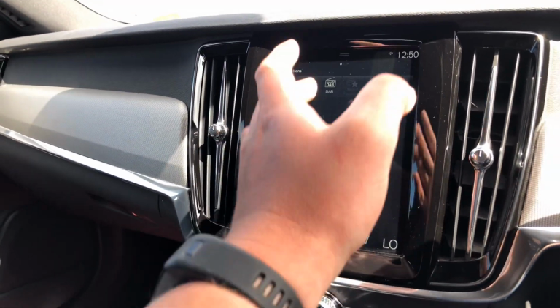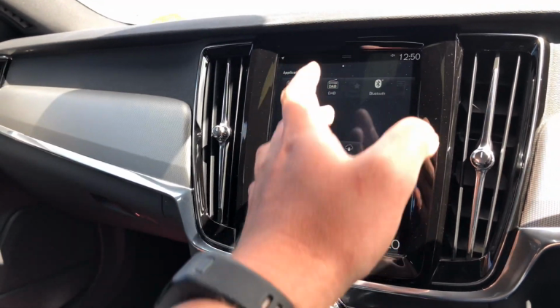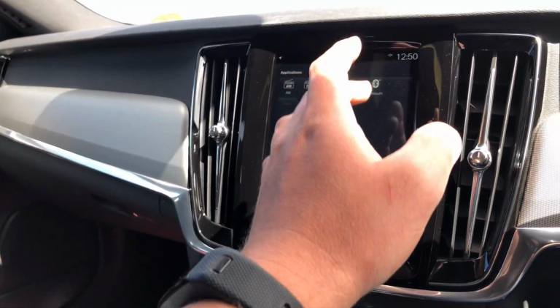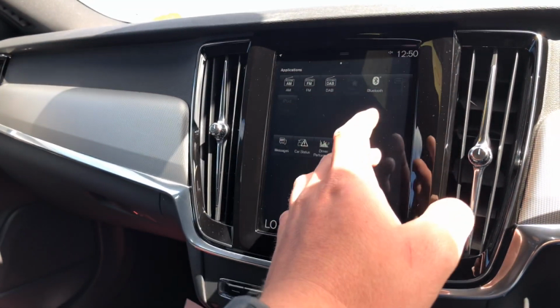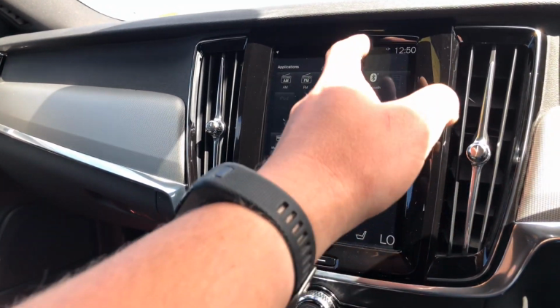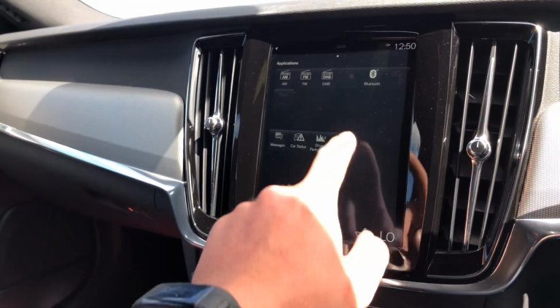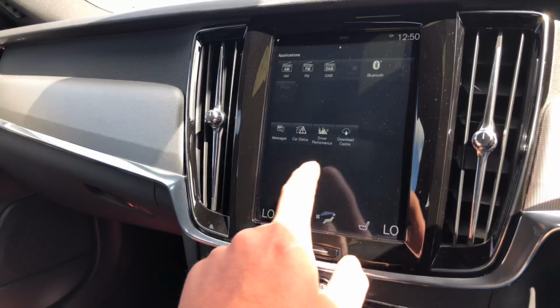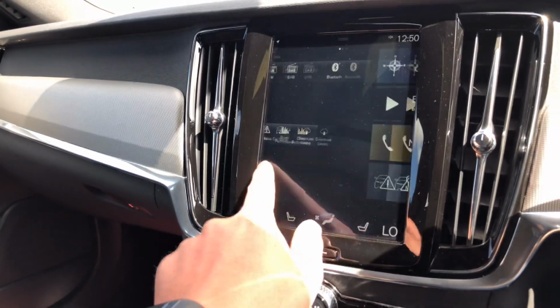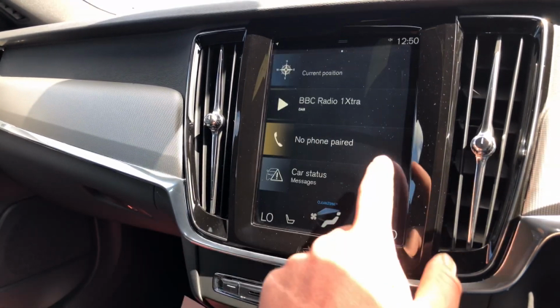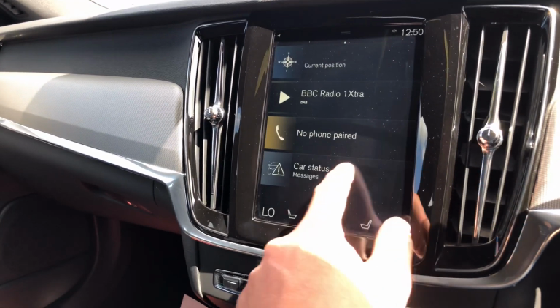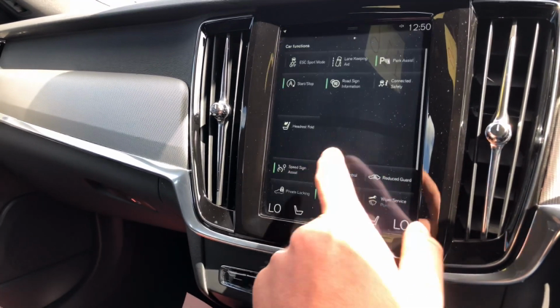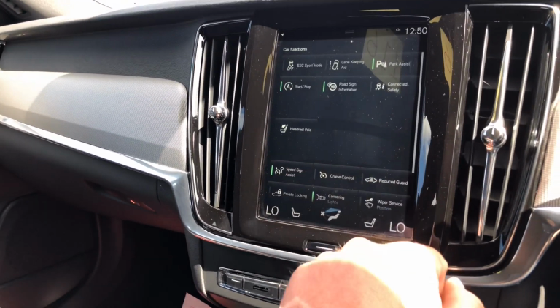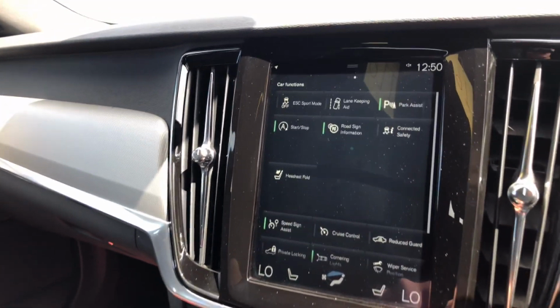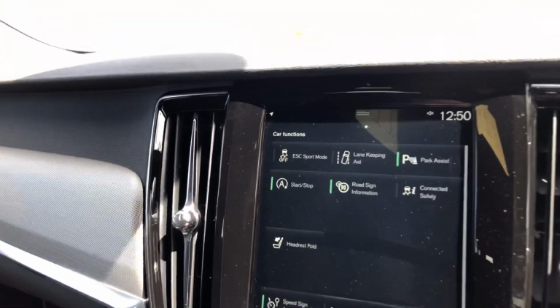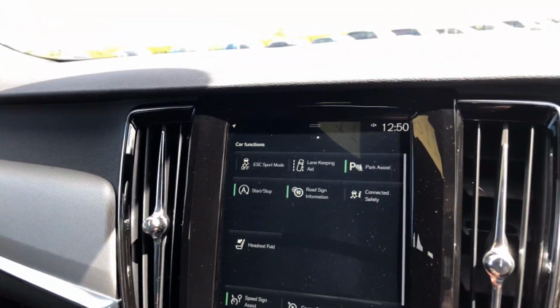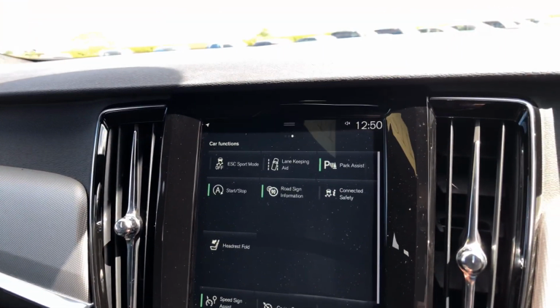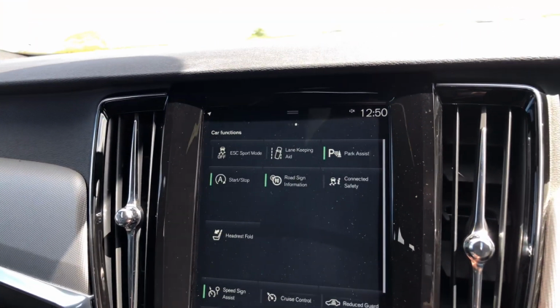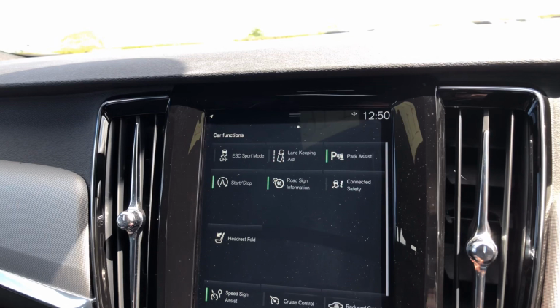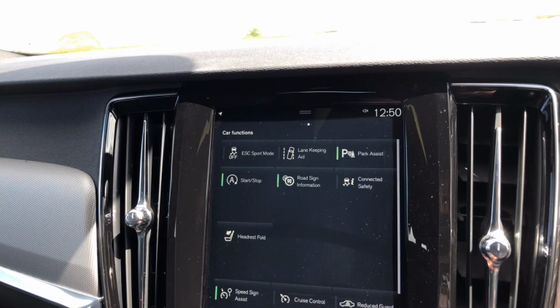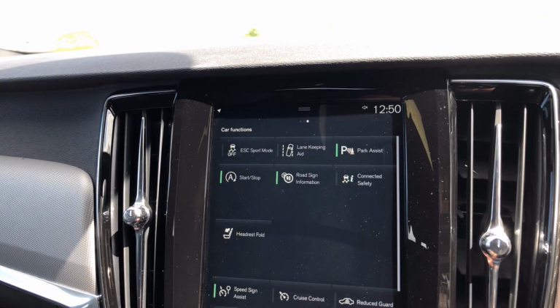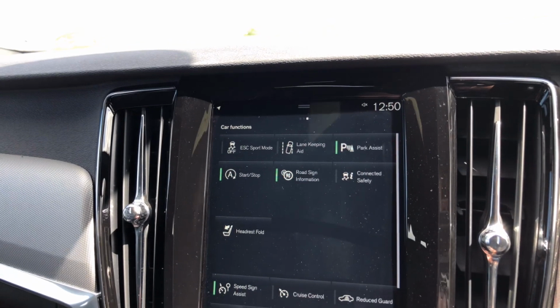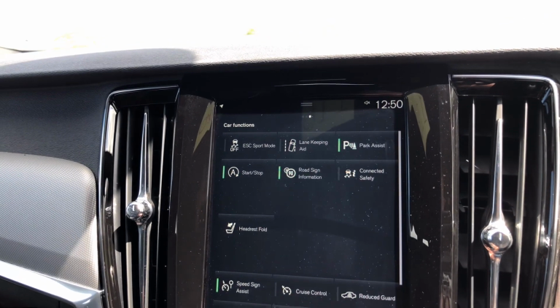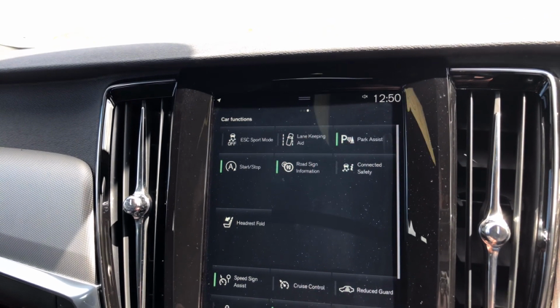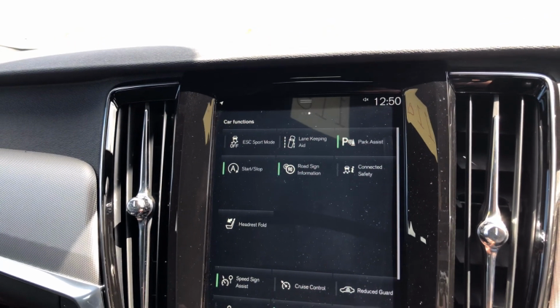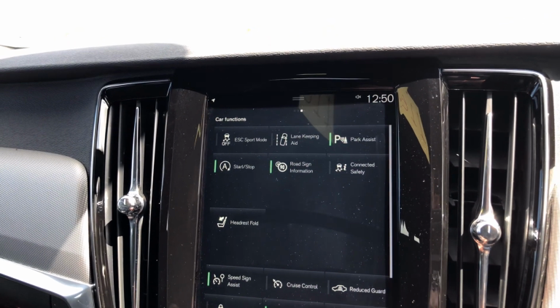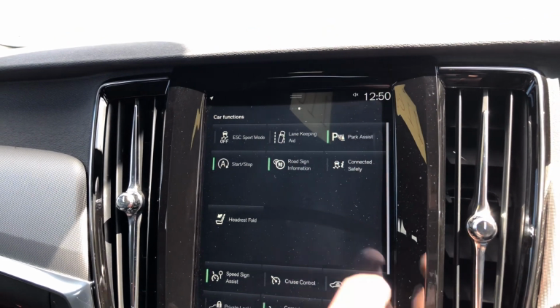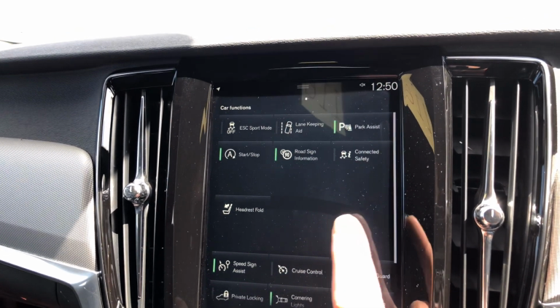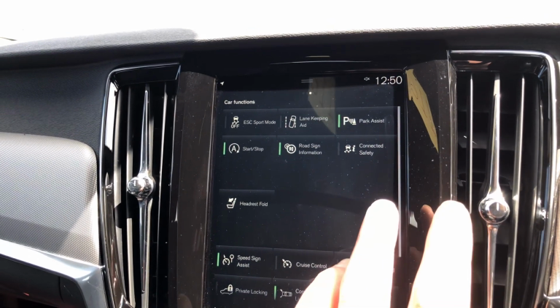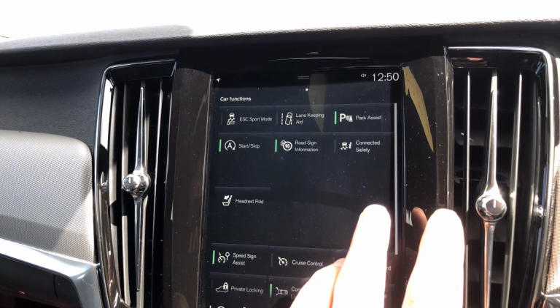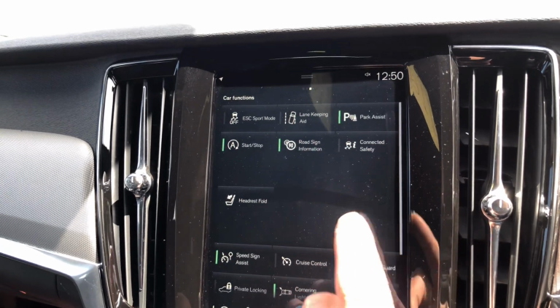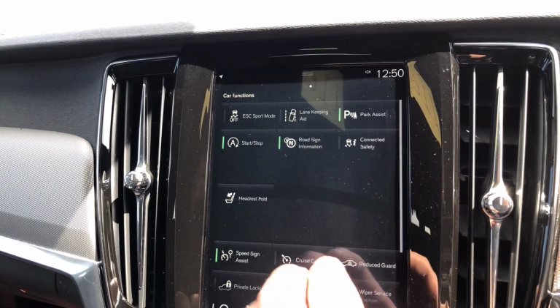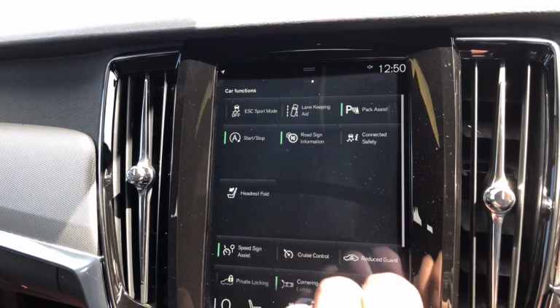Vehicle status, driver performance in the download centre, Bluetooth. We've got lane keeping aid, stop start, park assist, roadside info, and connected safety.